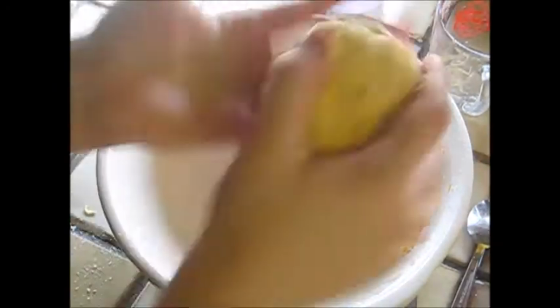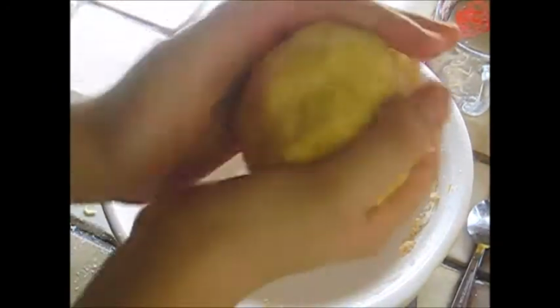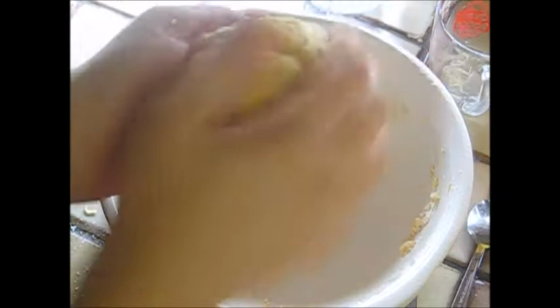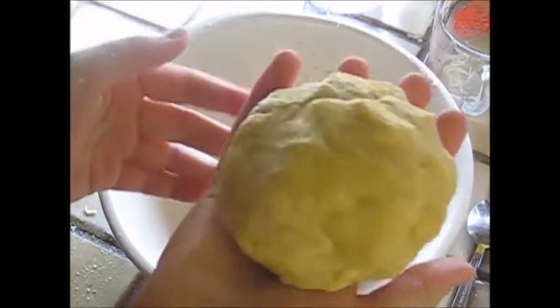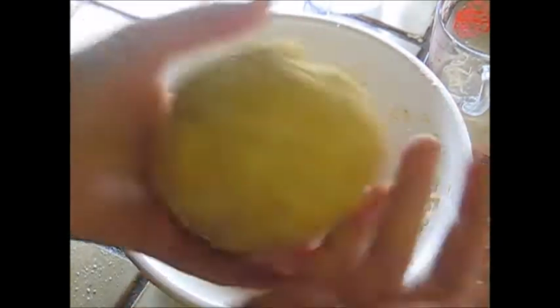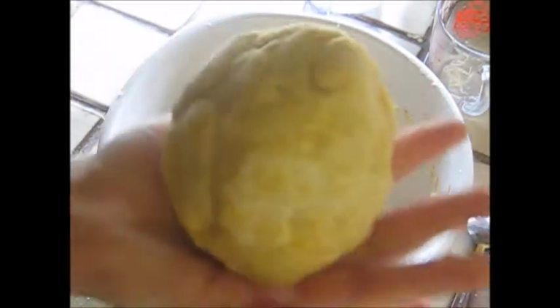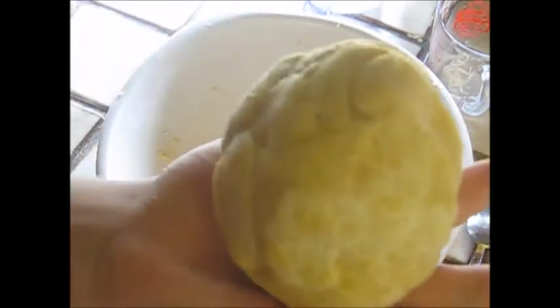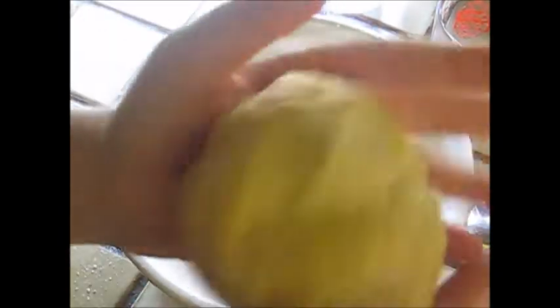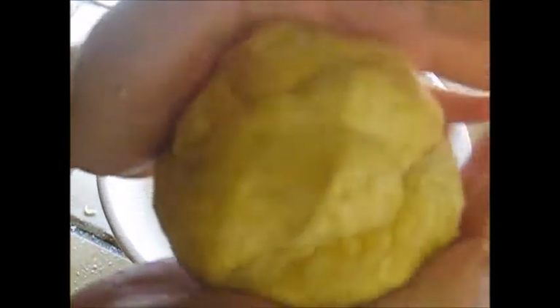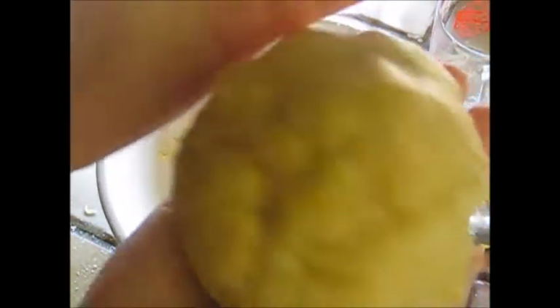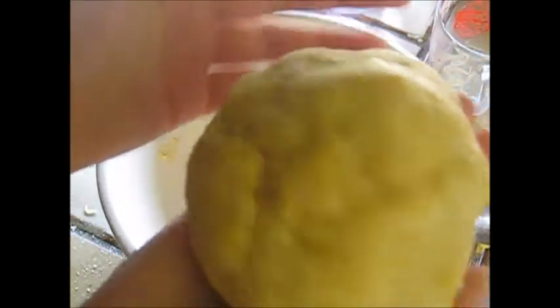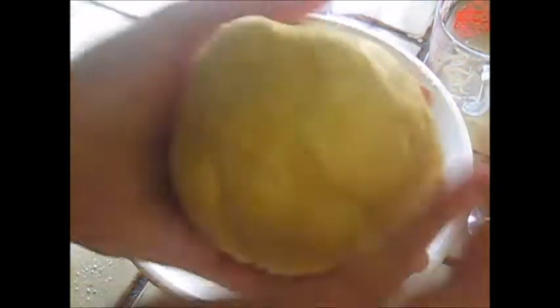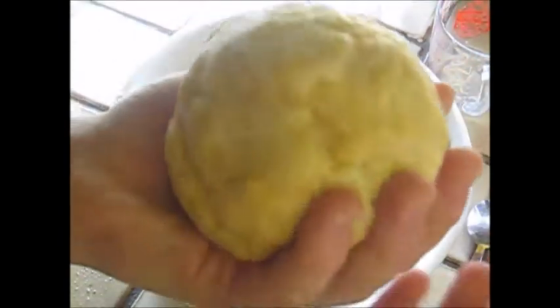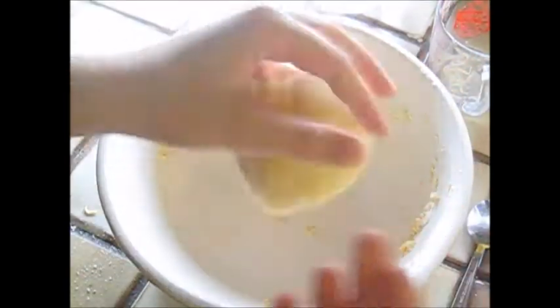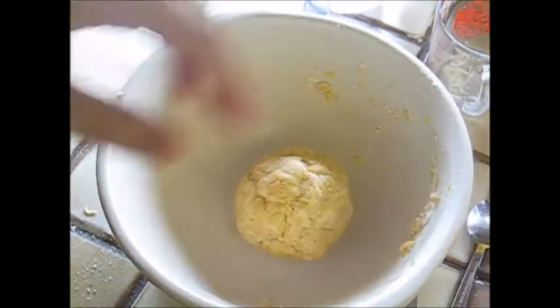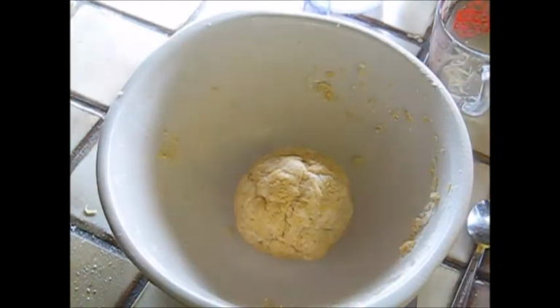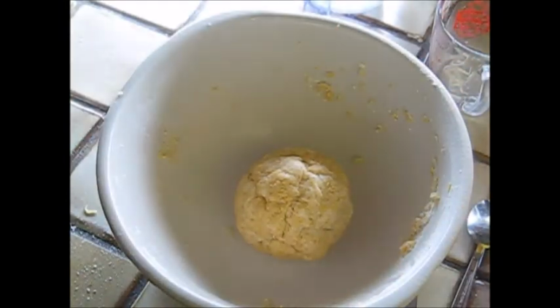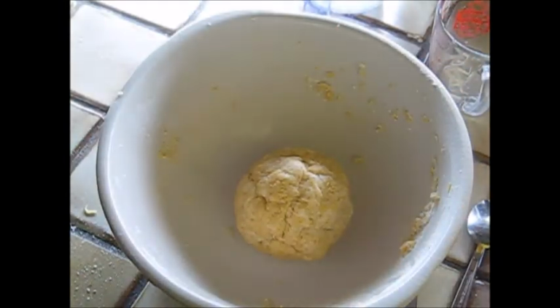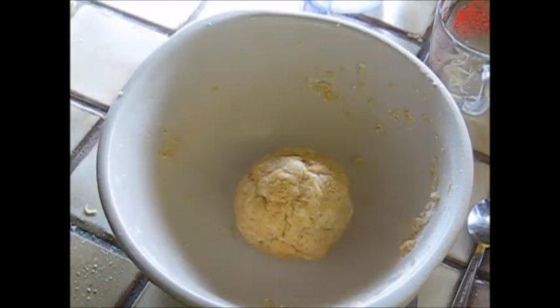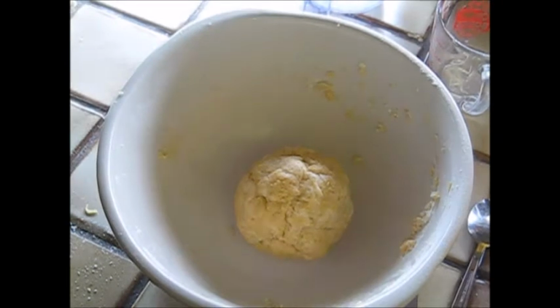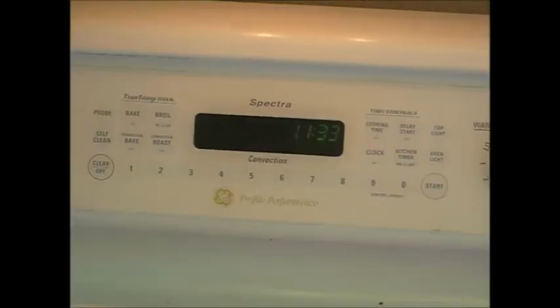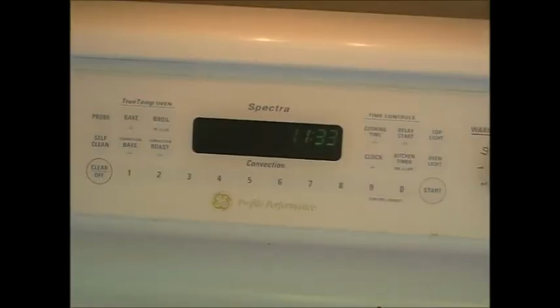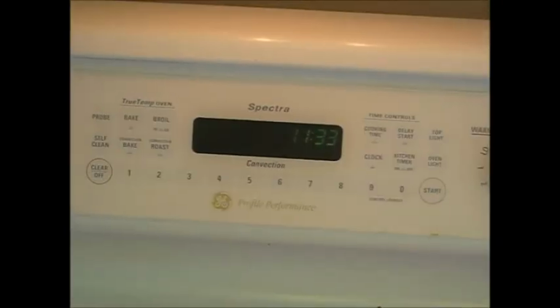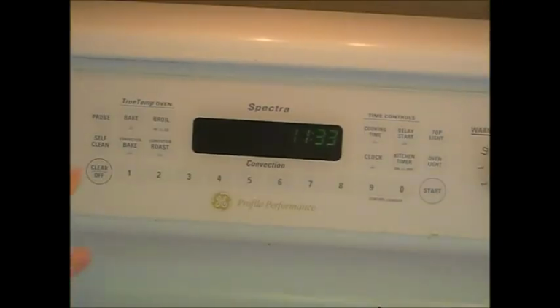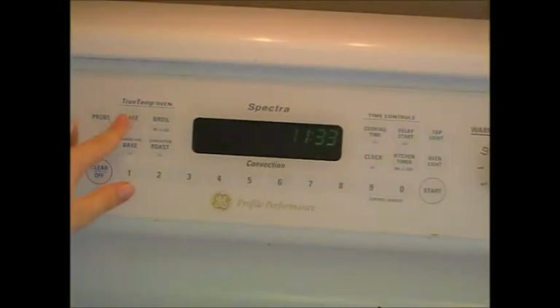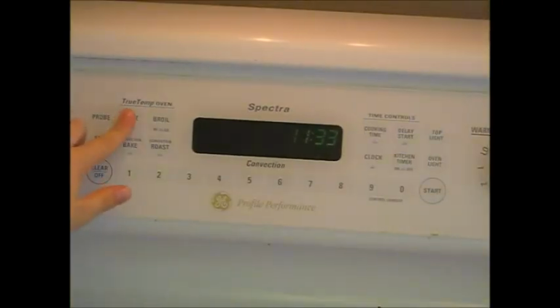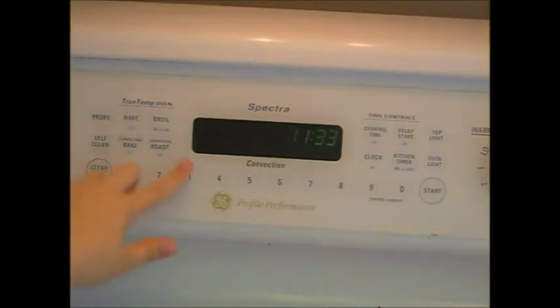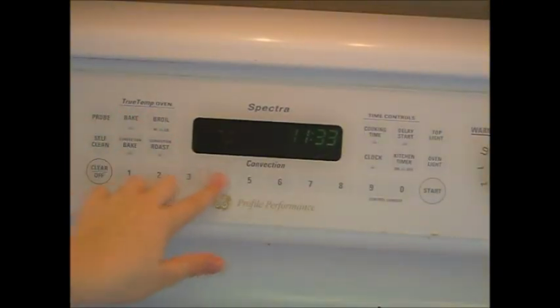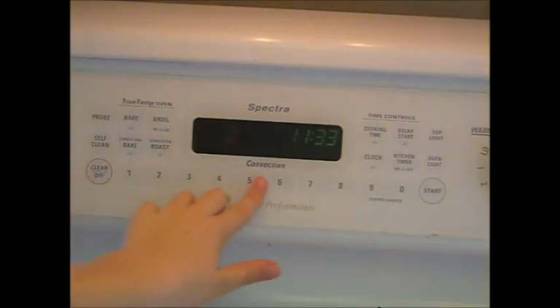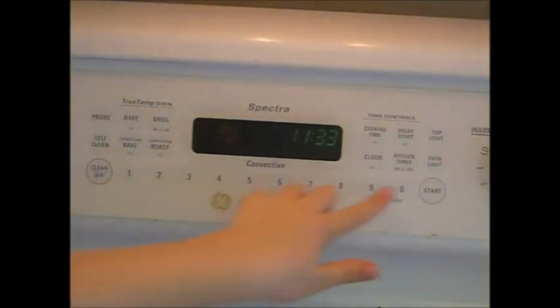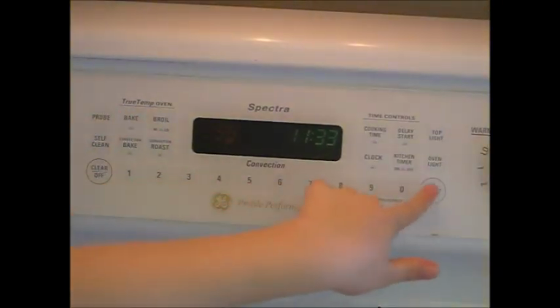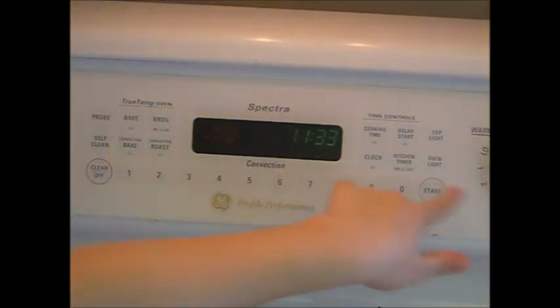The recipe says to form the dough into a ball with your hands, so here is my finished dough ball. Don't forget to preheat your oven to 350 degrees Fahrenheit.